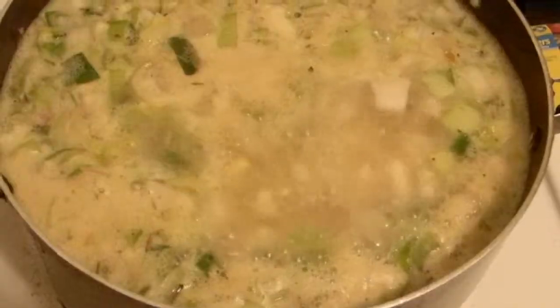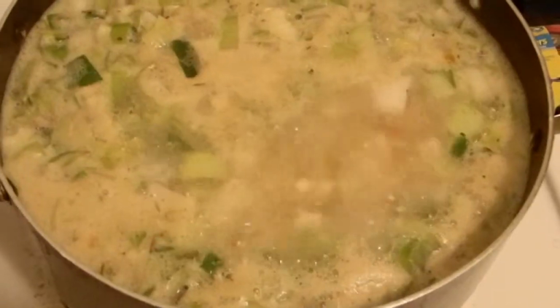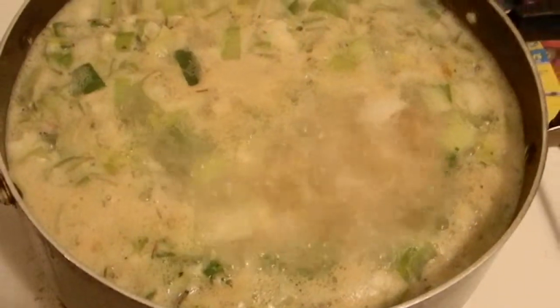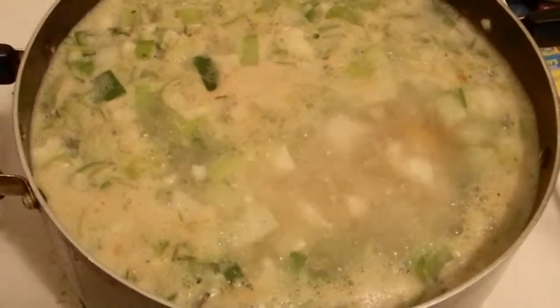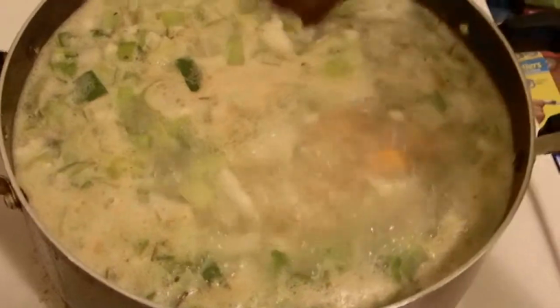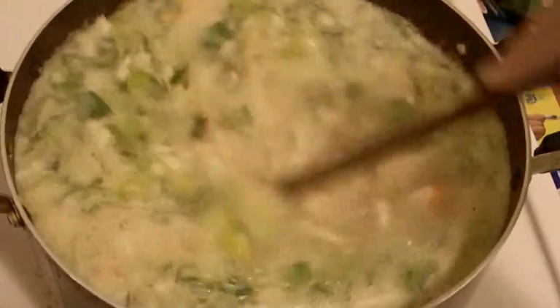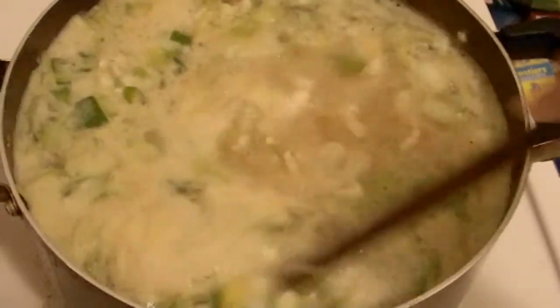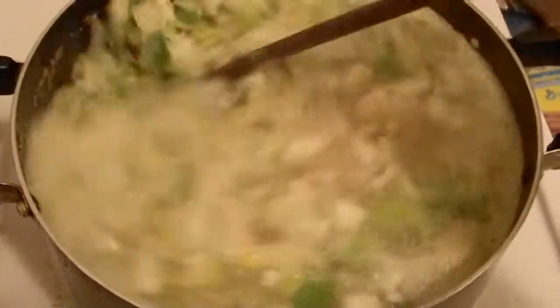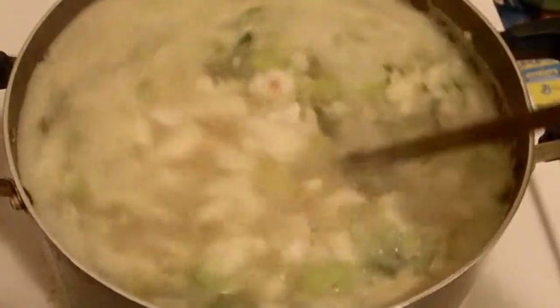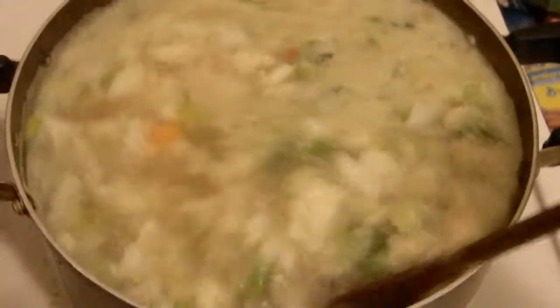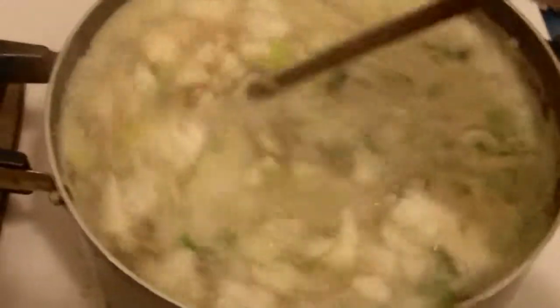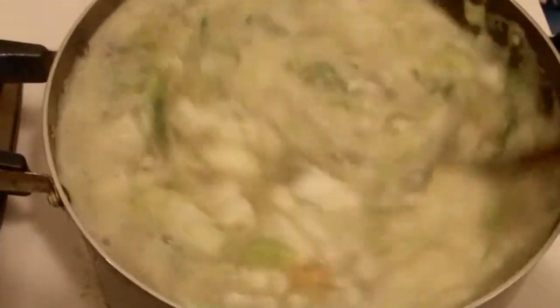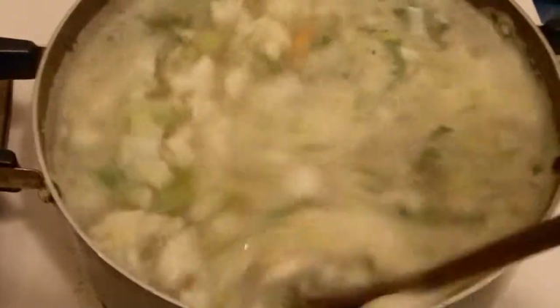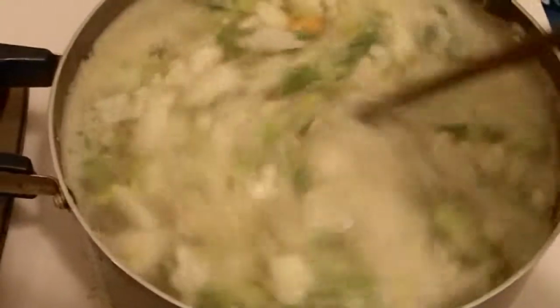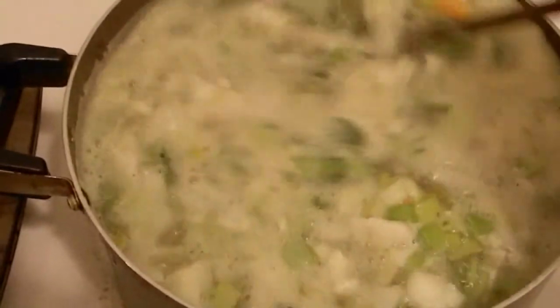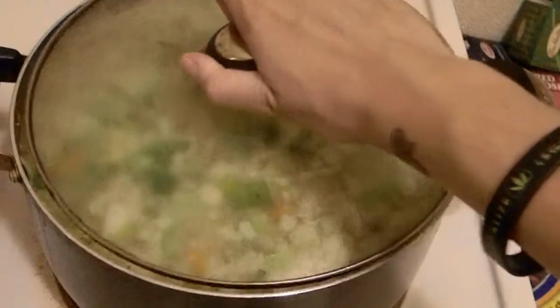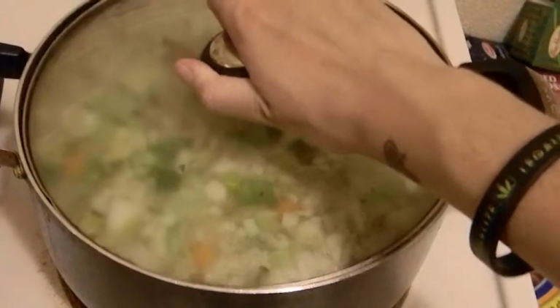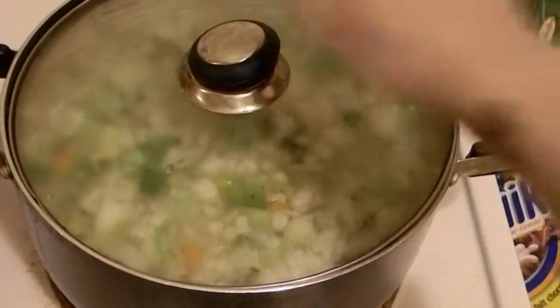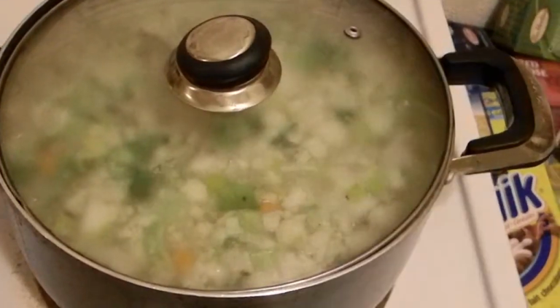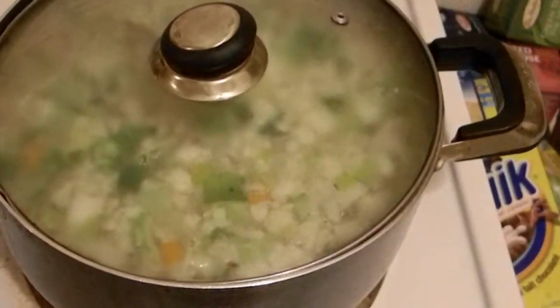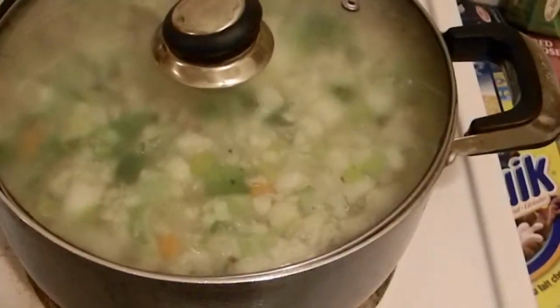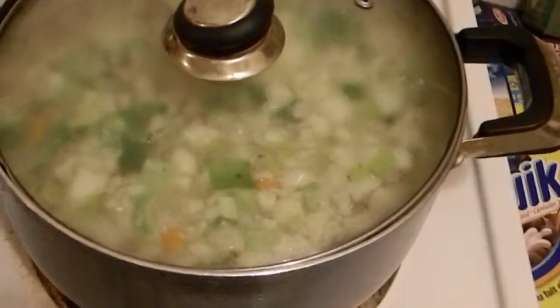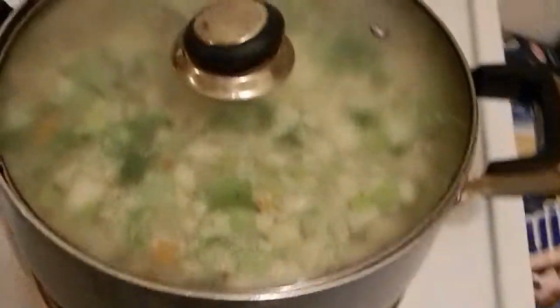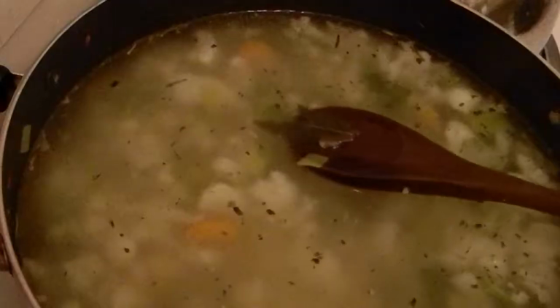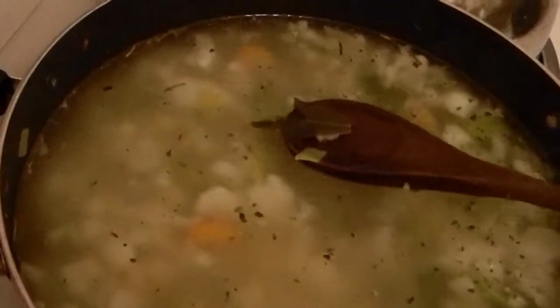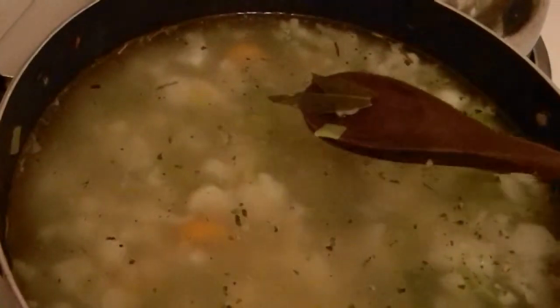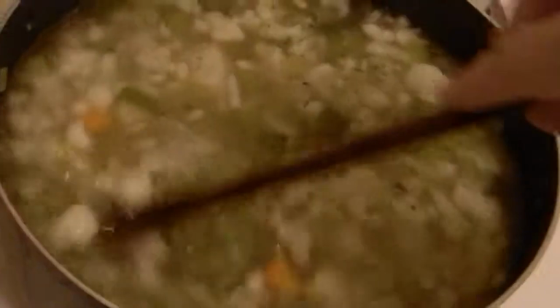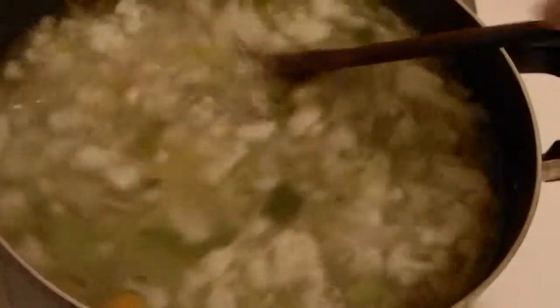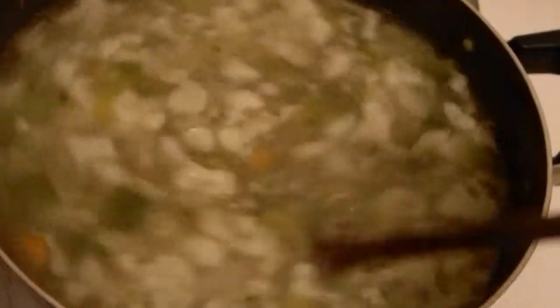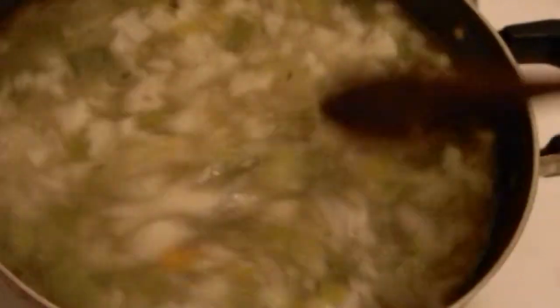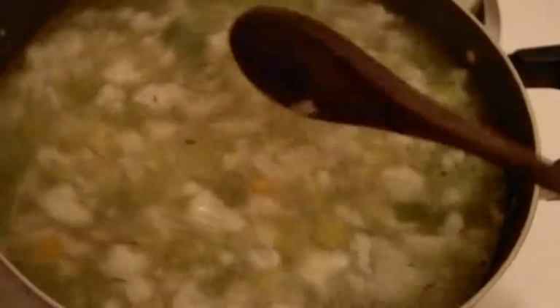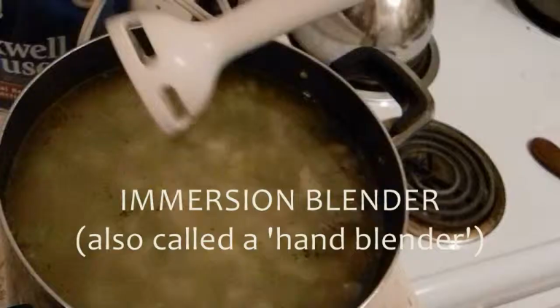Bring it all up to a boil, then turn the heat down to low. Let it simmer gently, covered, for about an hour to really infuse the flavors. After the time passes, remove the bay leaves and get out your immersion blender.